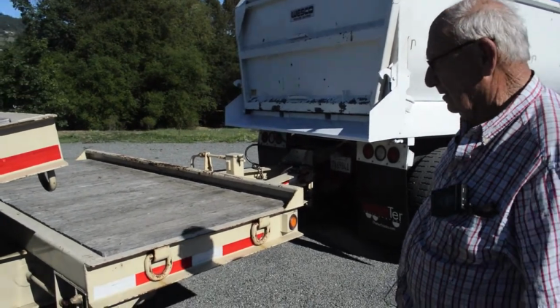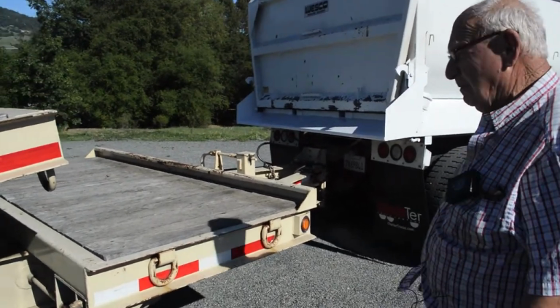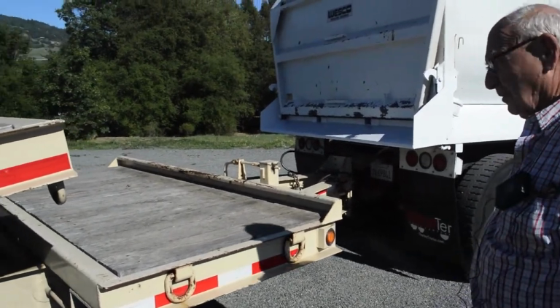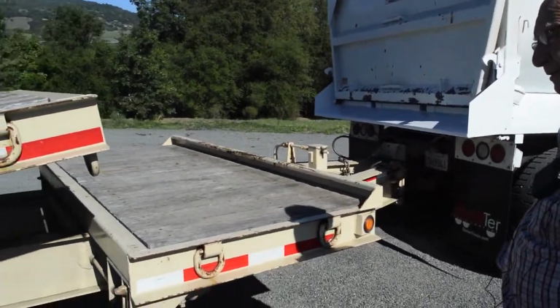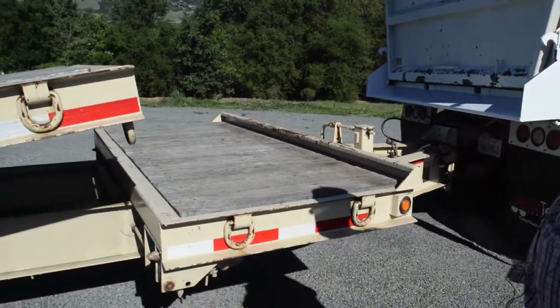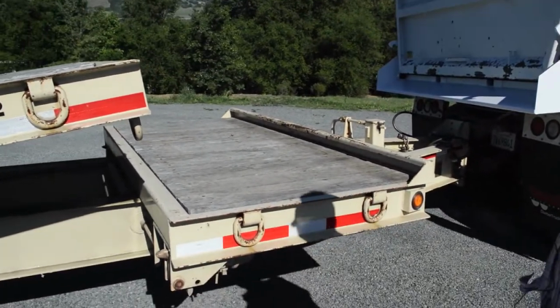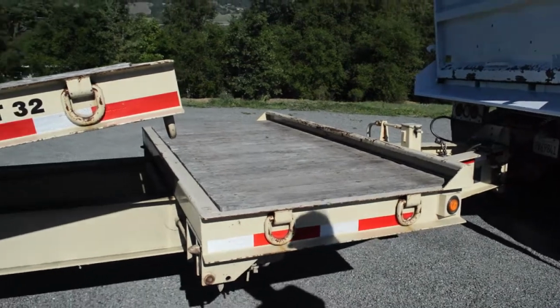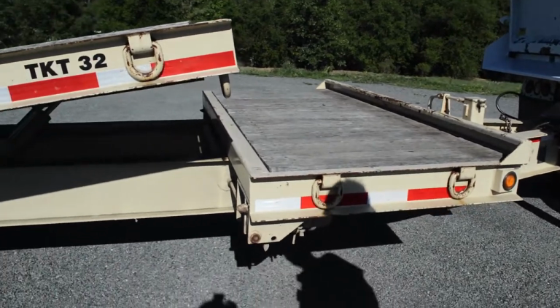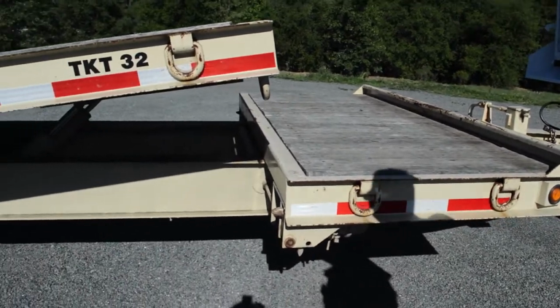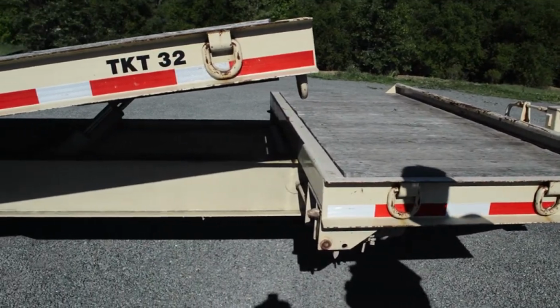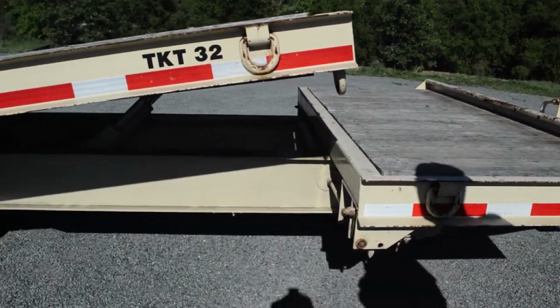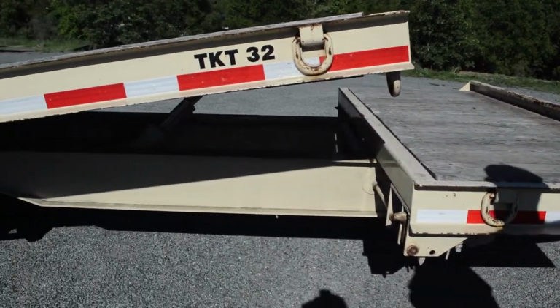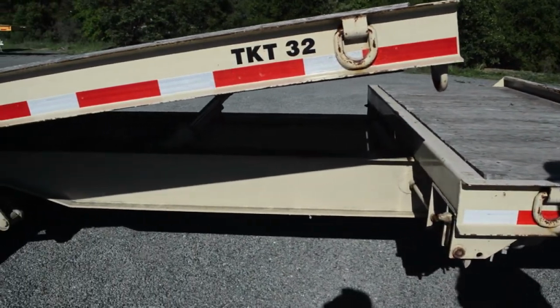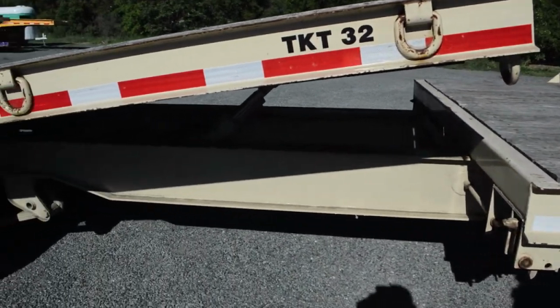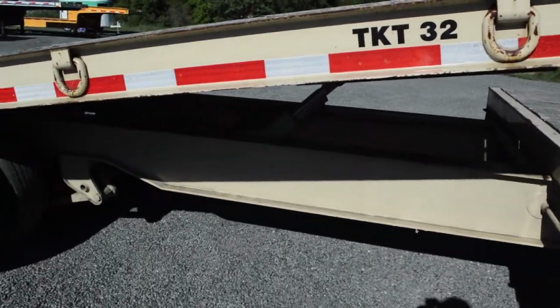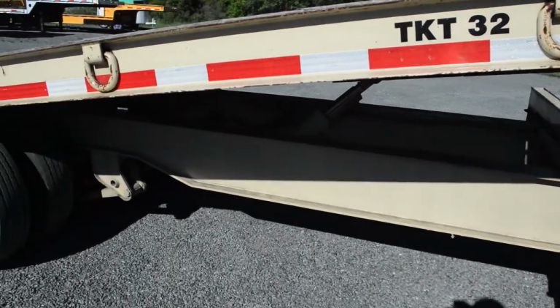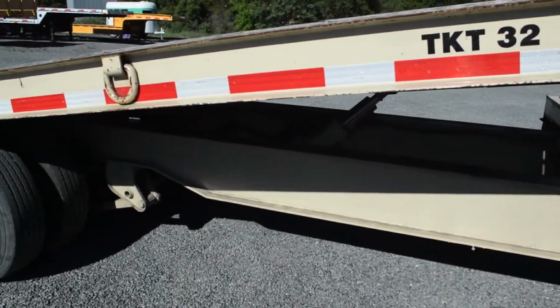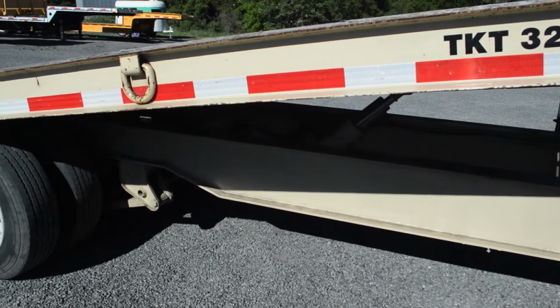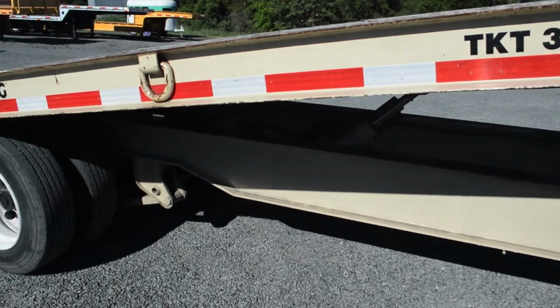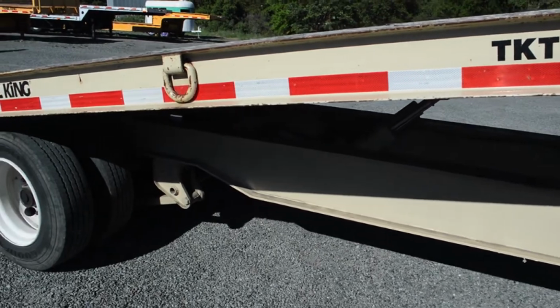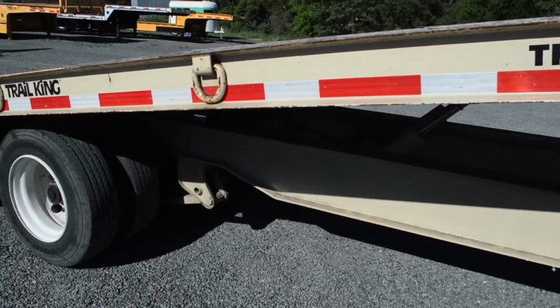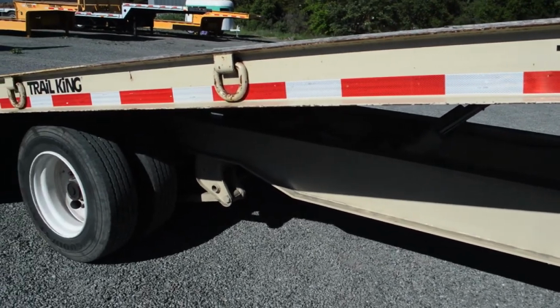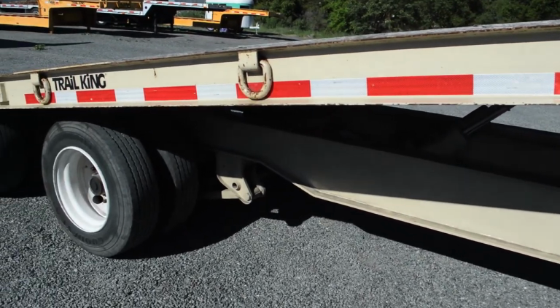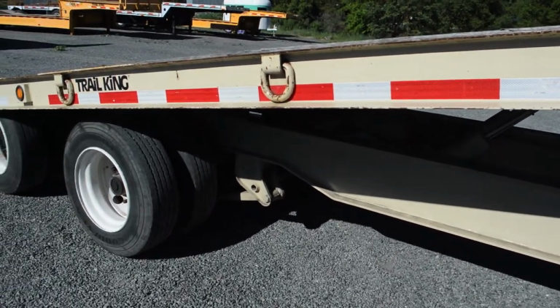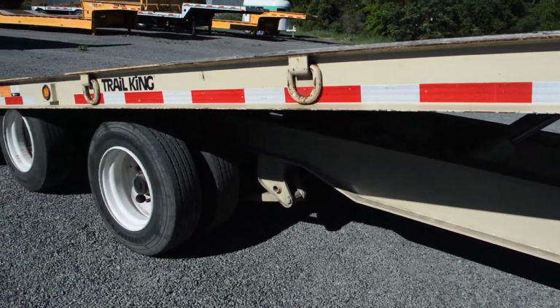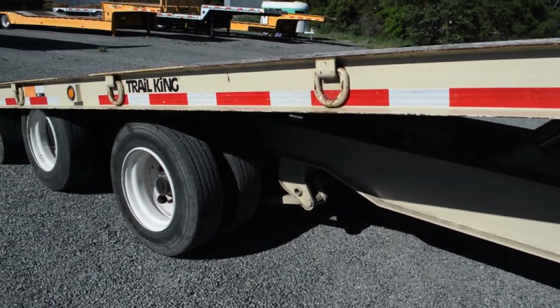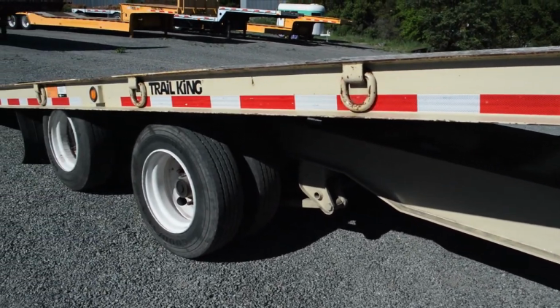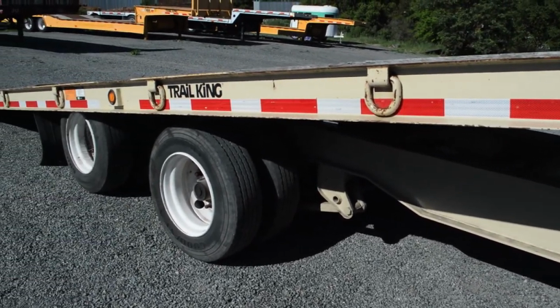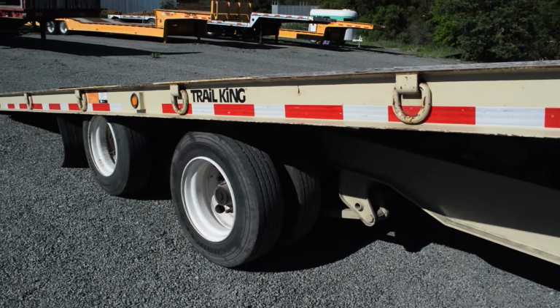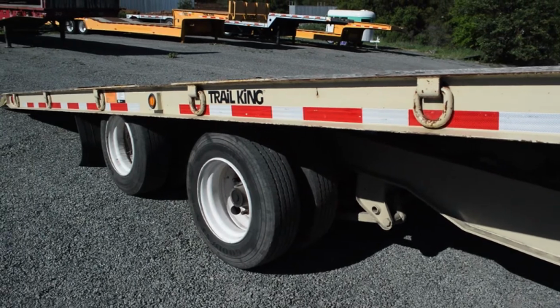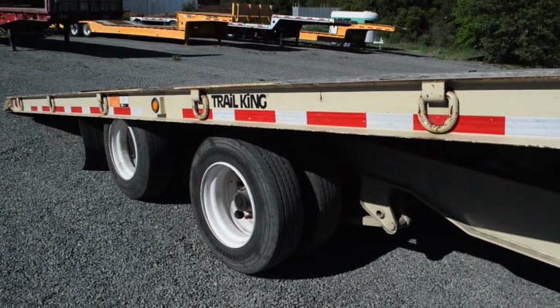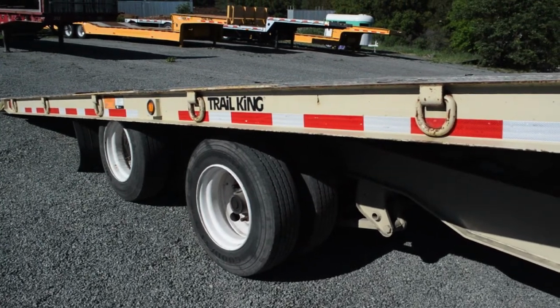The frame in this trailer is like new. There's no abuse to it. This trailer has always been in California — it's never been anywhere salt is, where it eats up the paint.